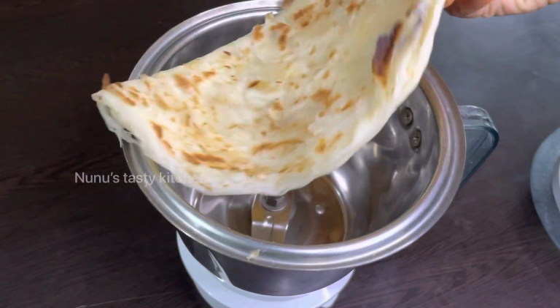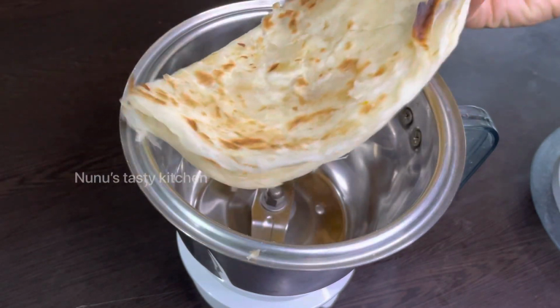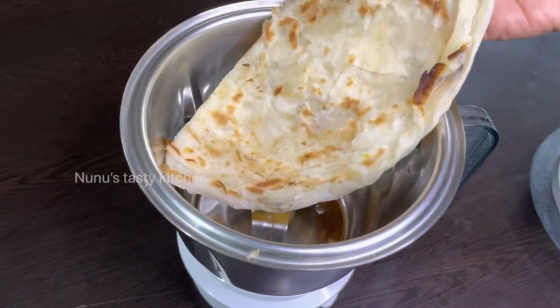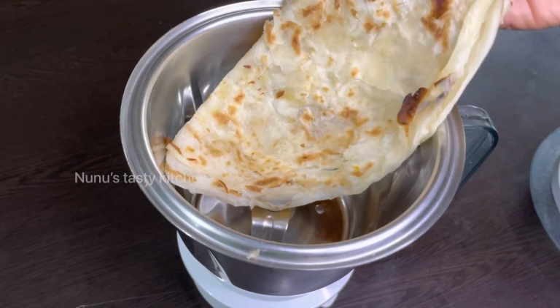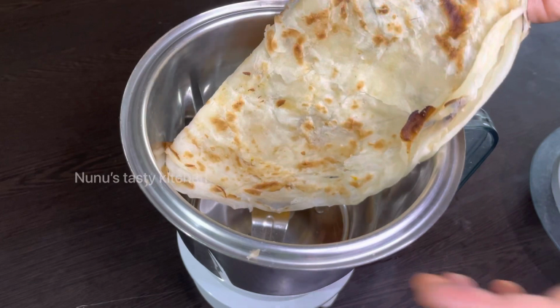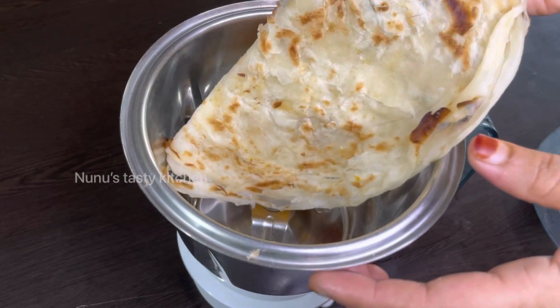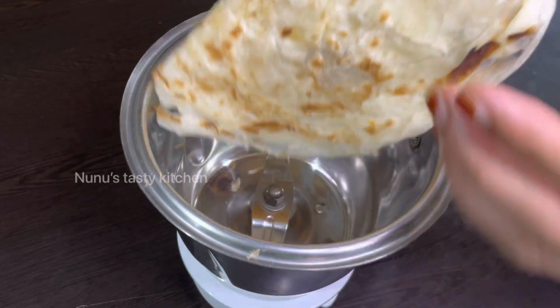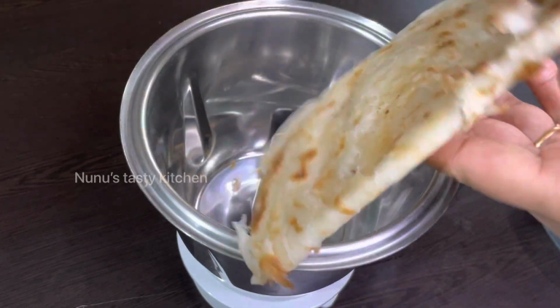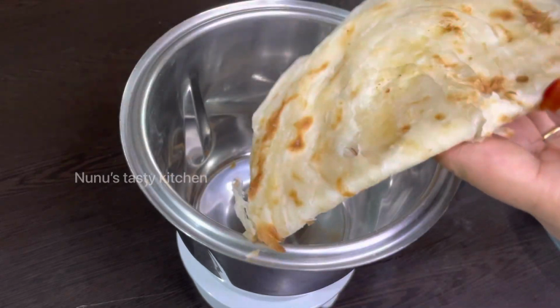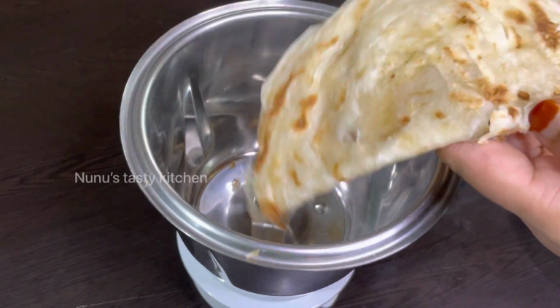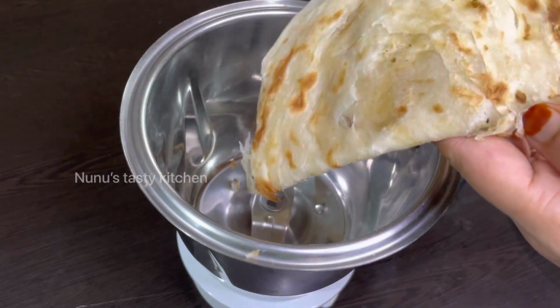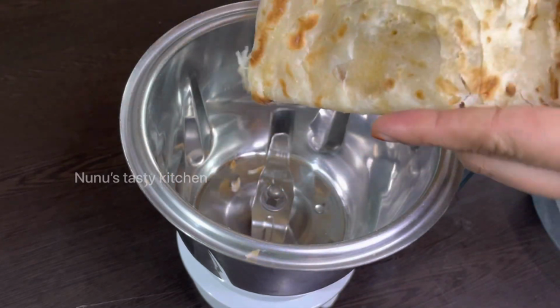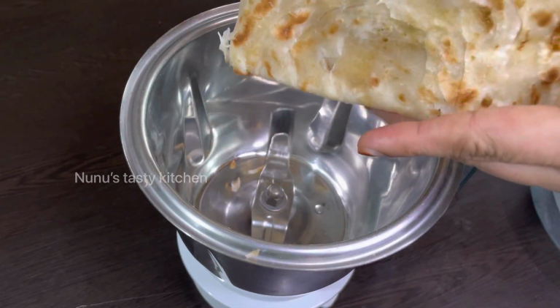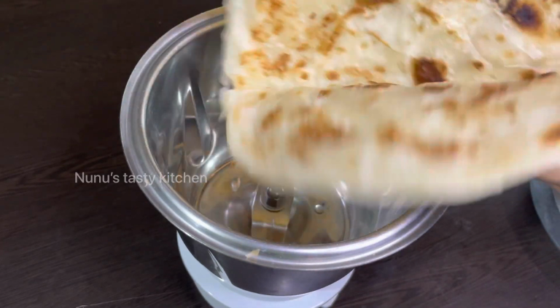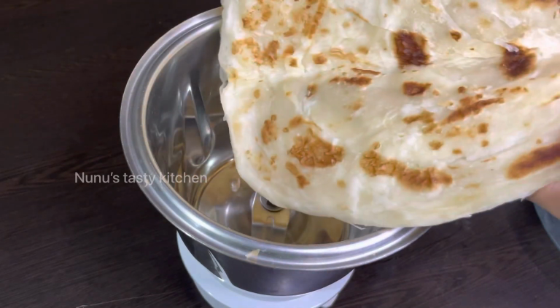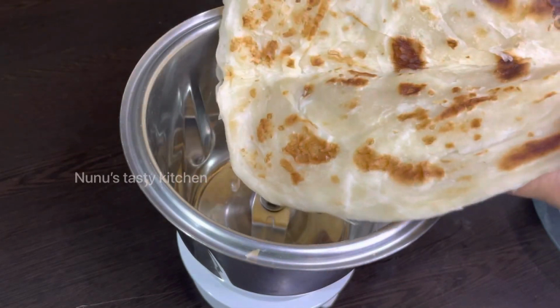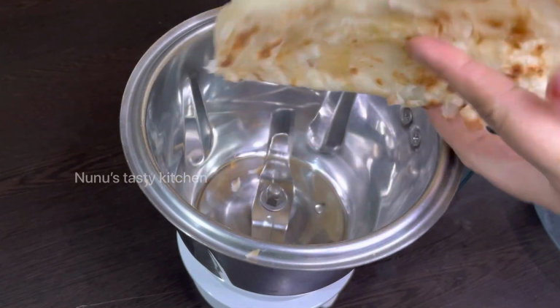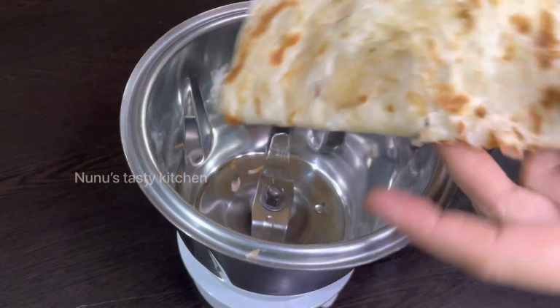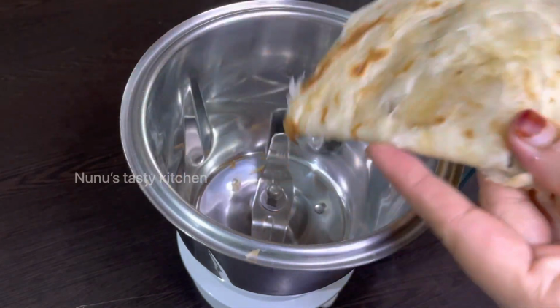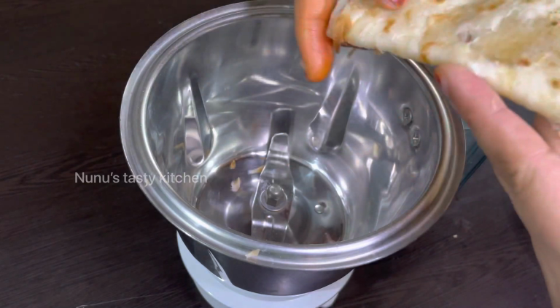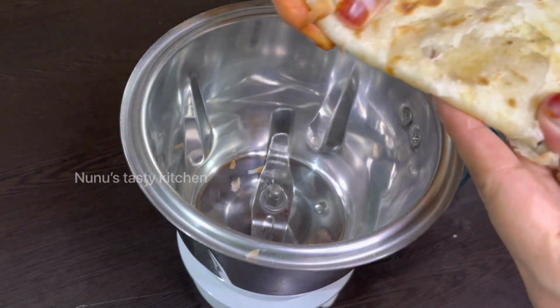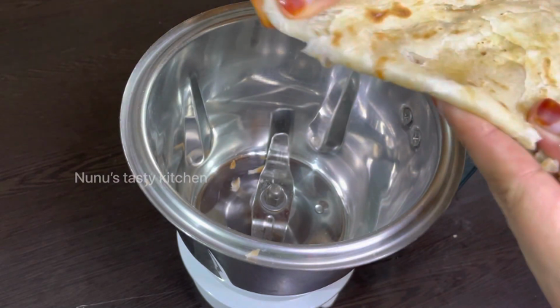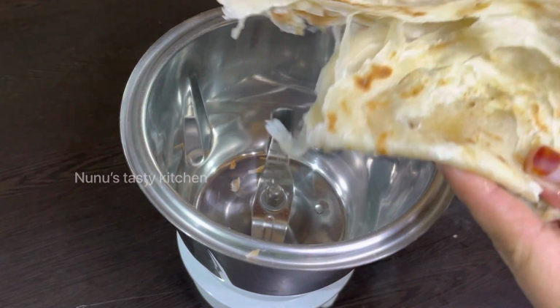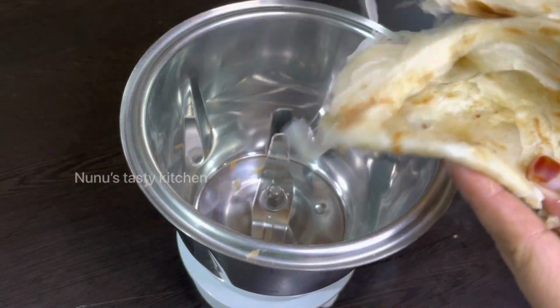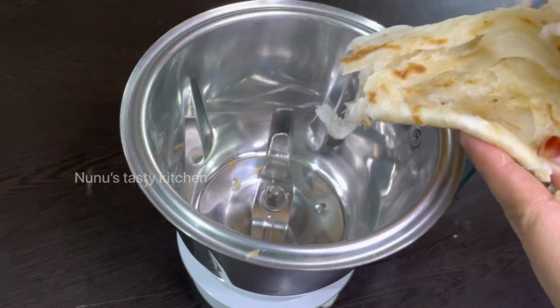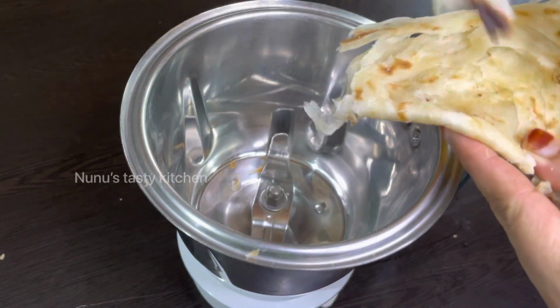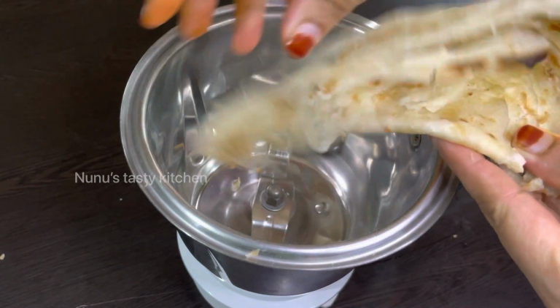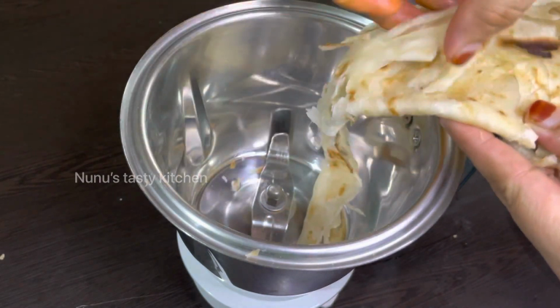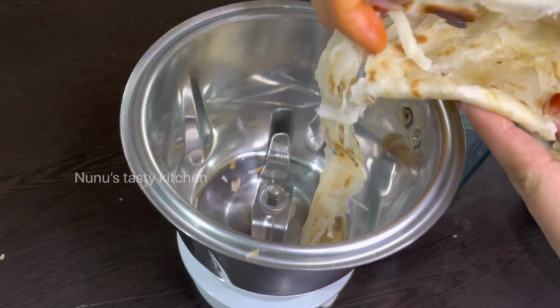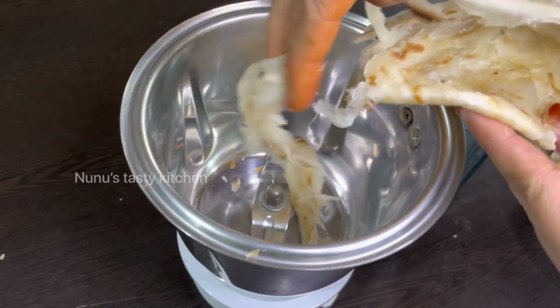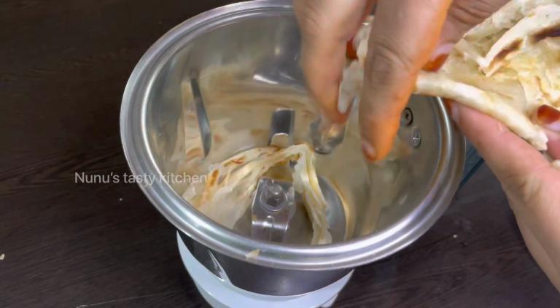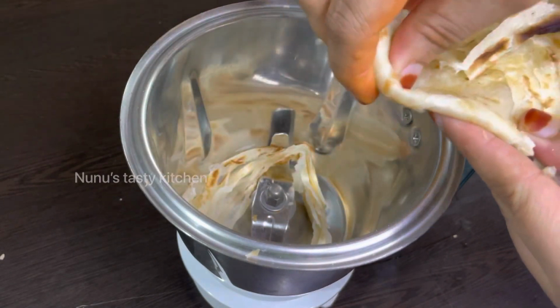I will add a pork. You can mix it in a jar.